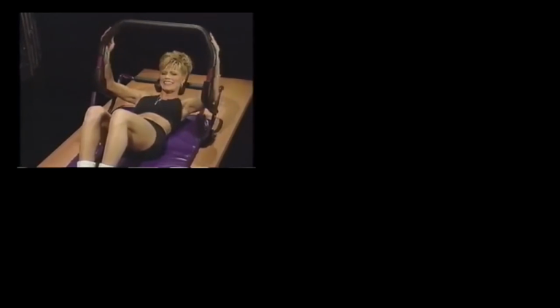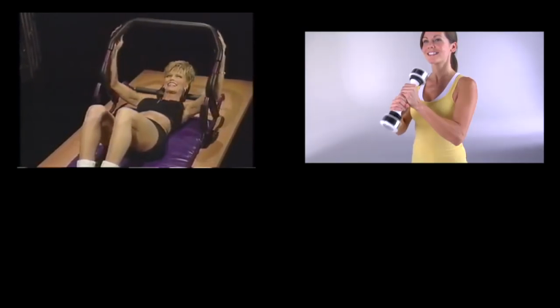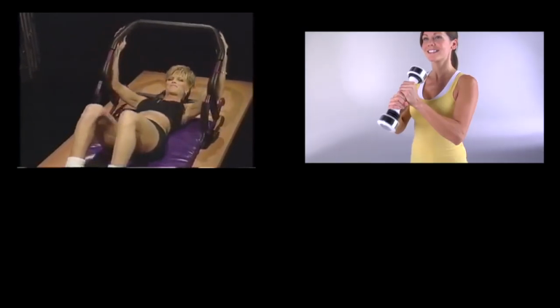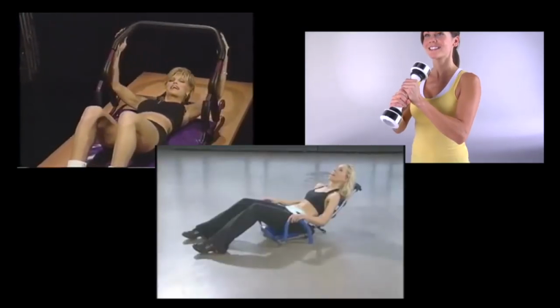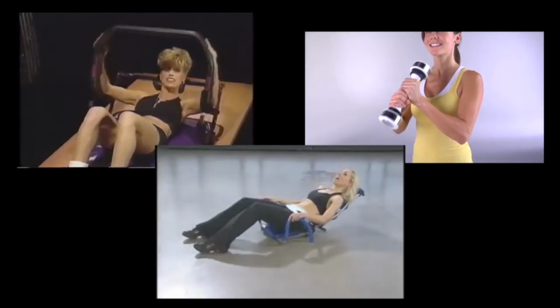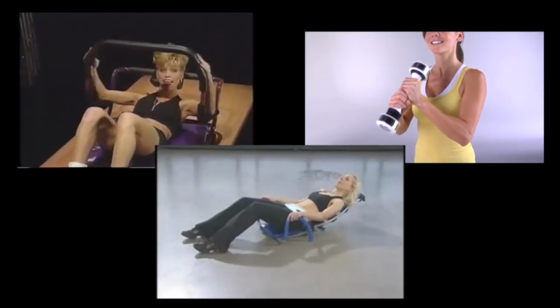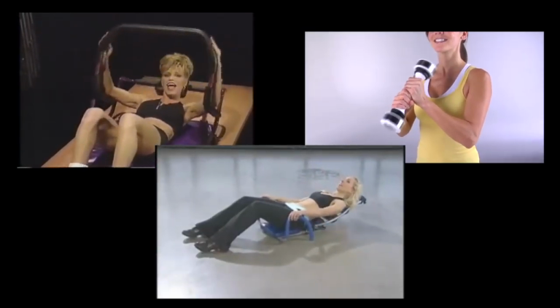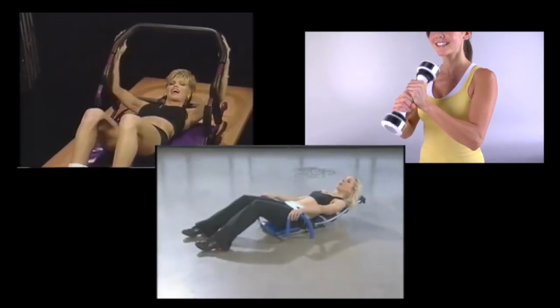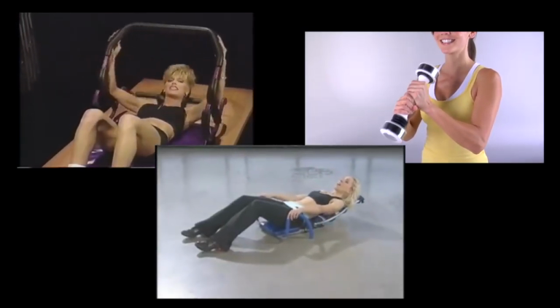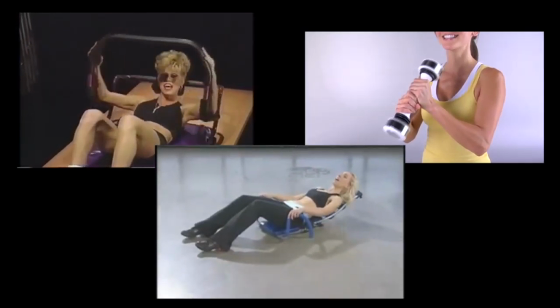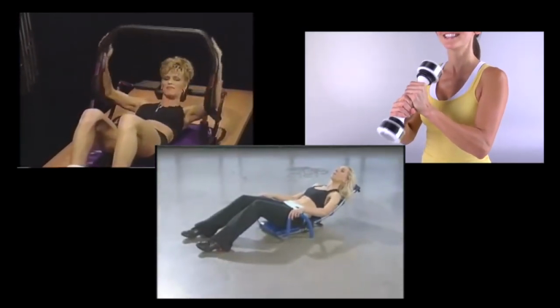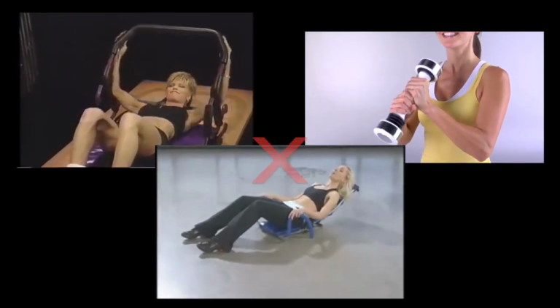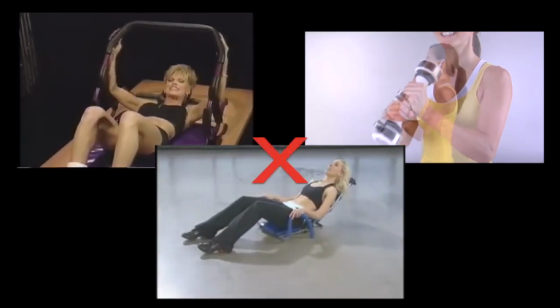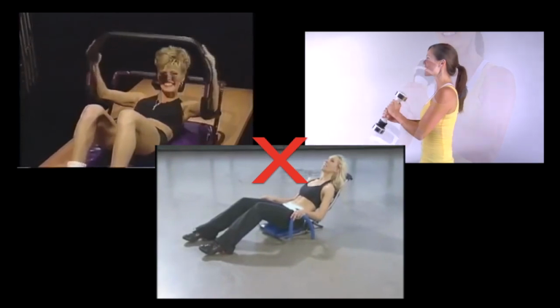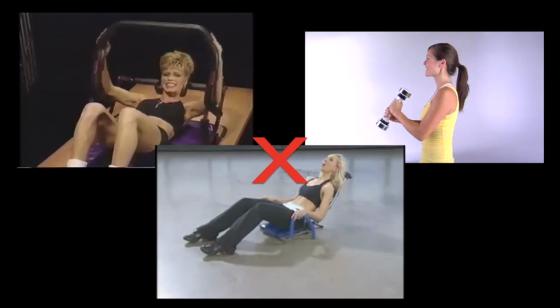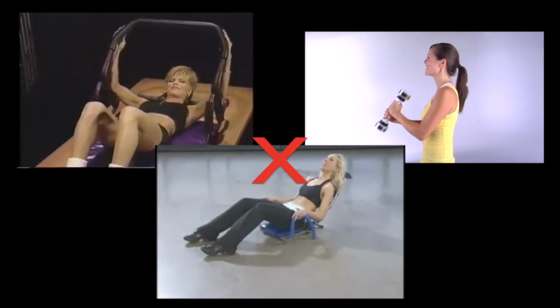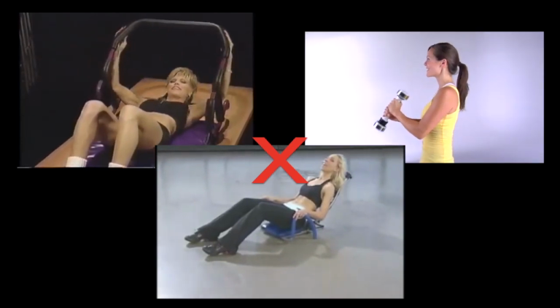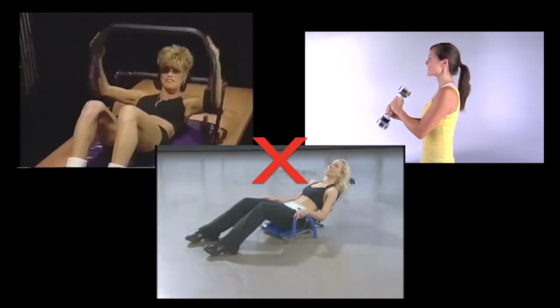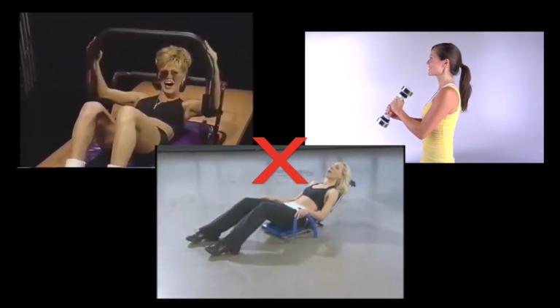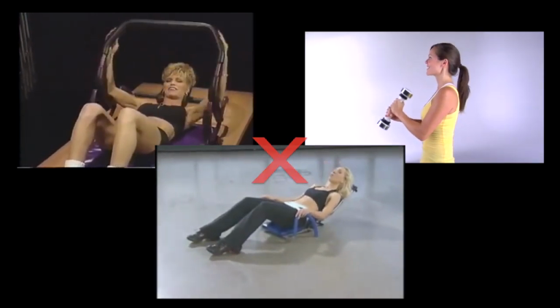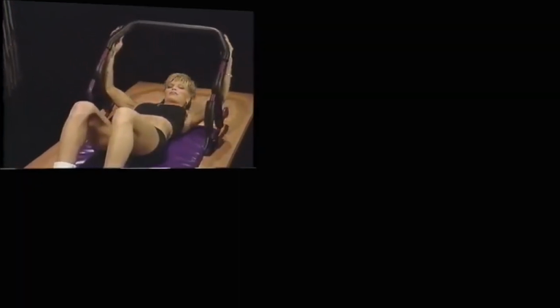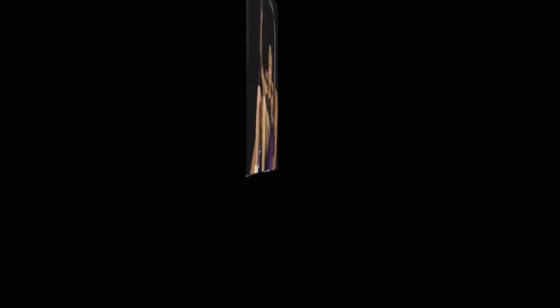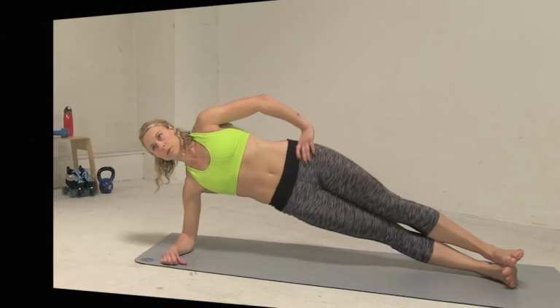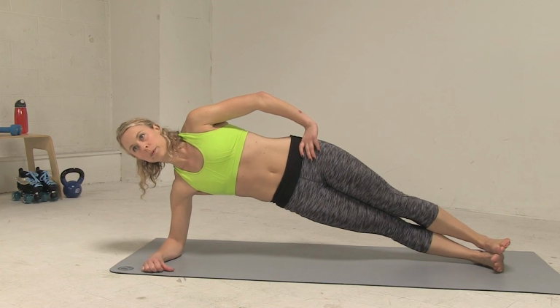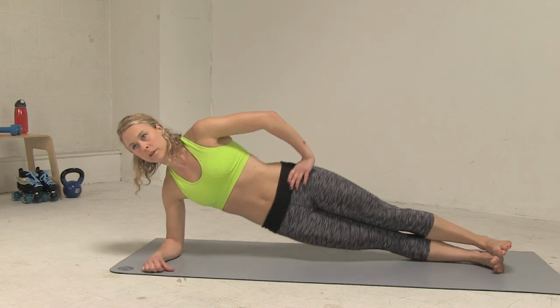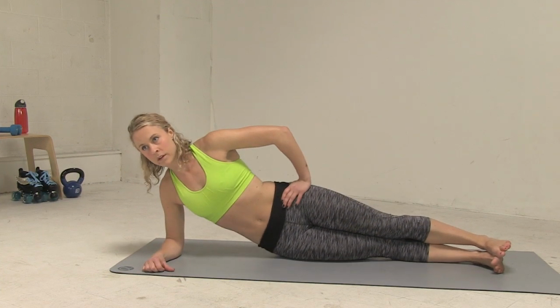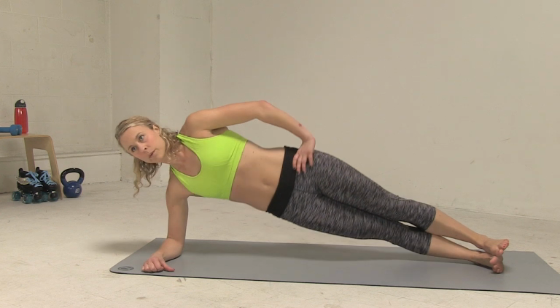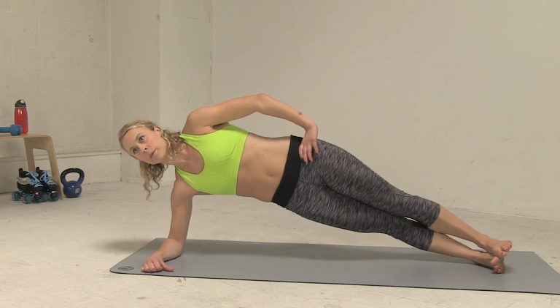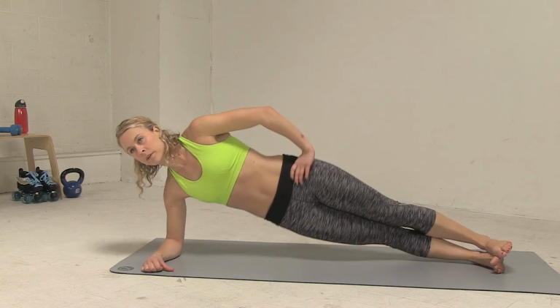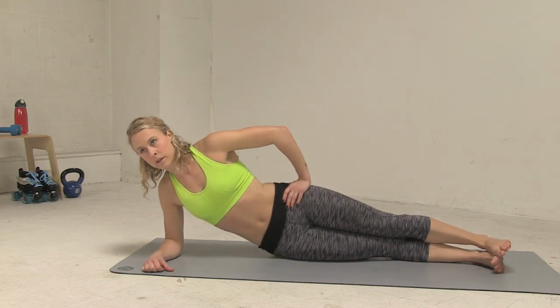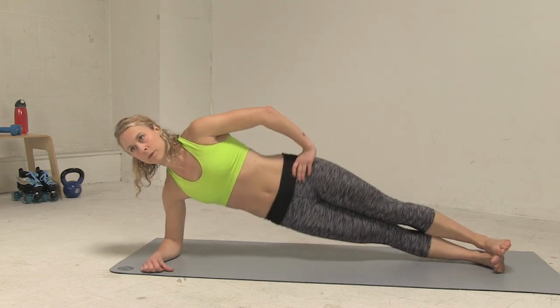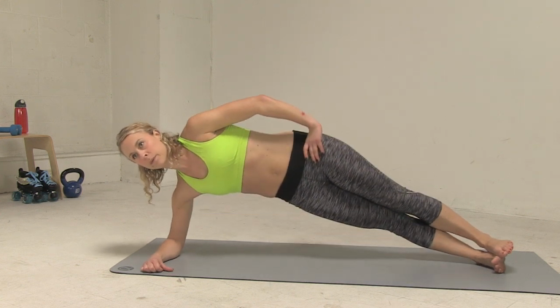In roller derby, we need a lot of side-to-side strength. So if you're short on time, skip the crunches and gimmicks and try whole body moves that strengthen your obliques instead. Side lifts work your entire trunk as well as your shoulder, inner and outer thighs.